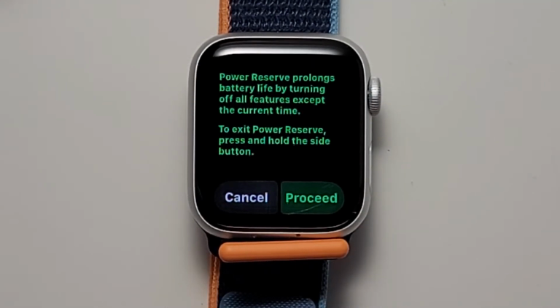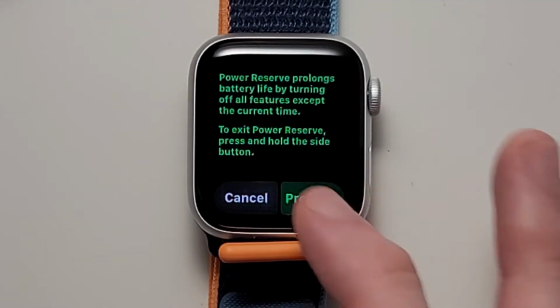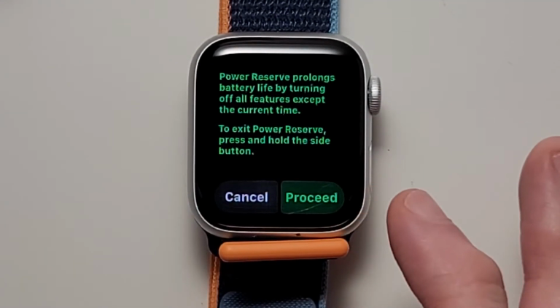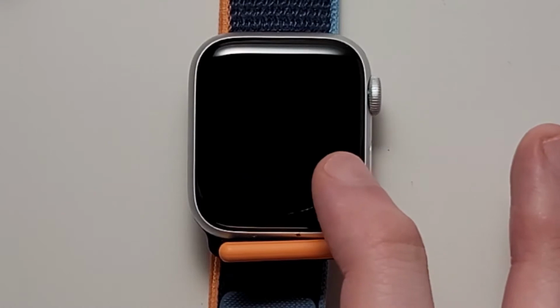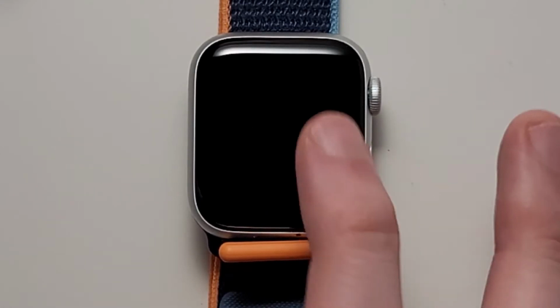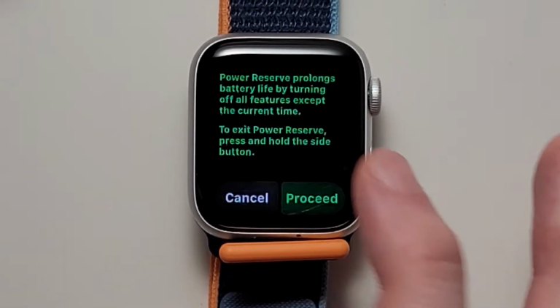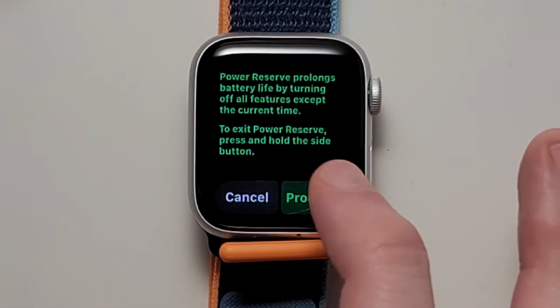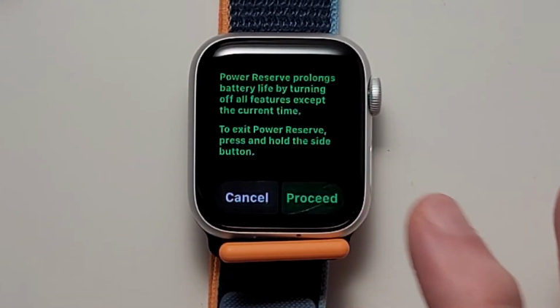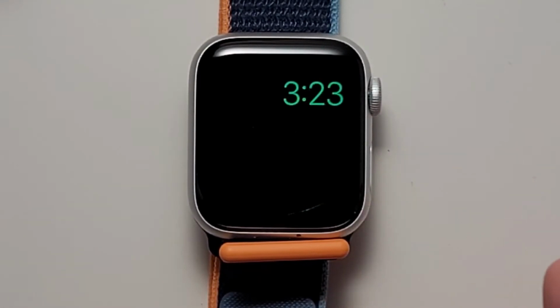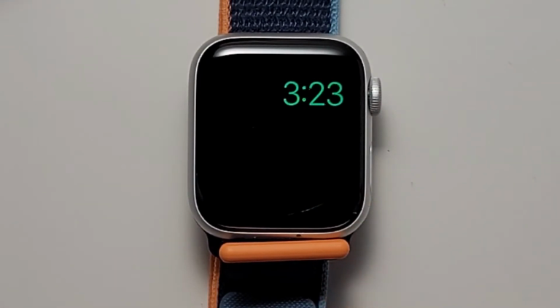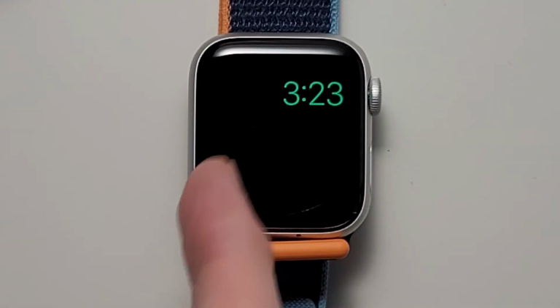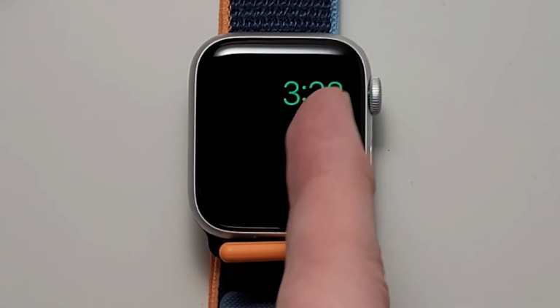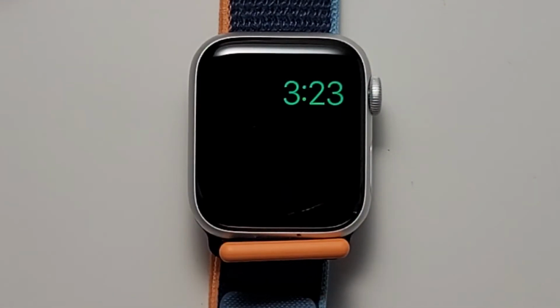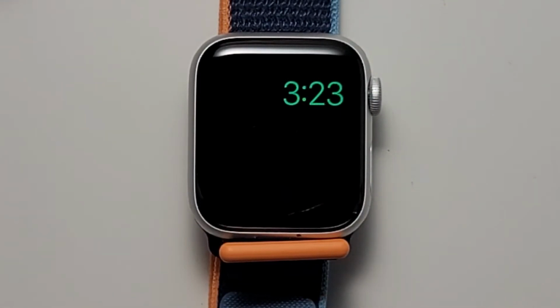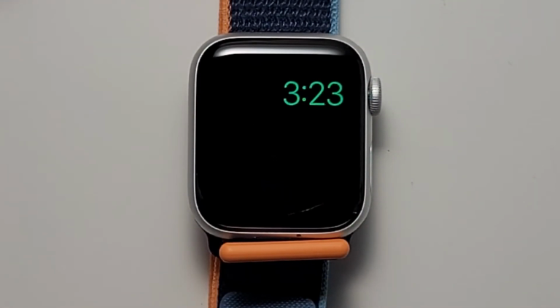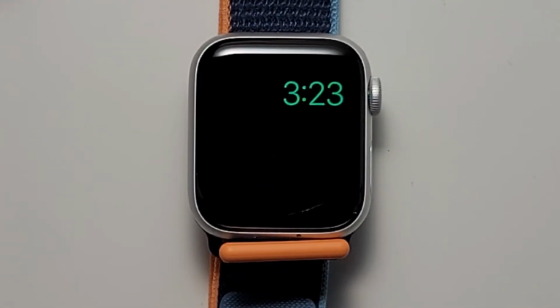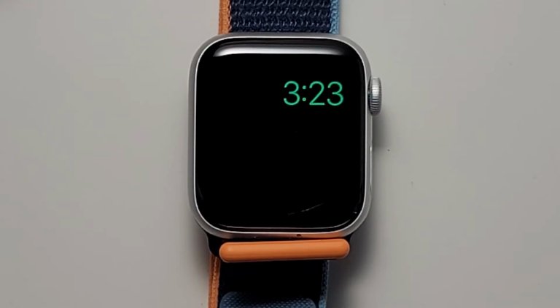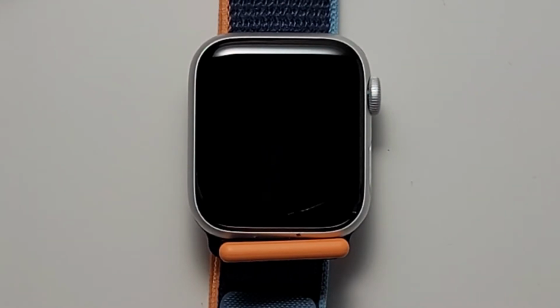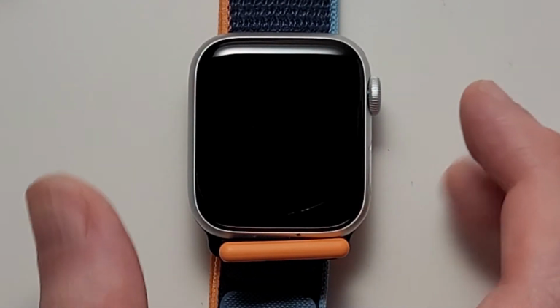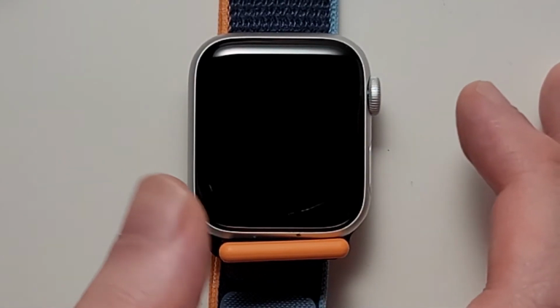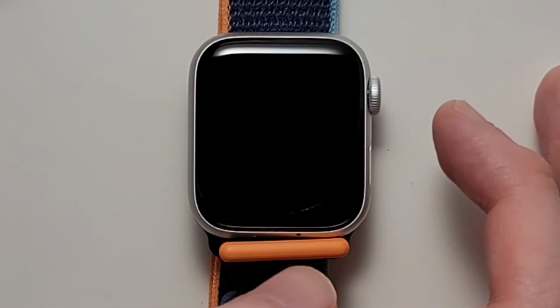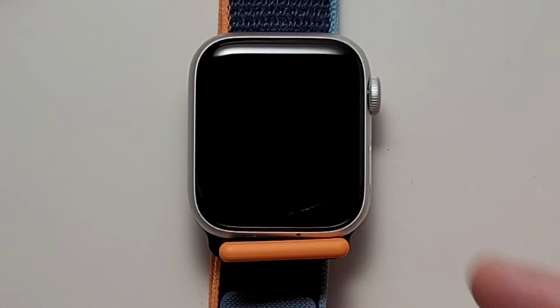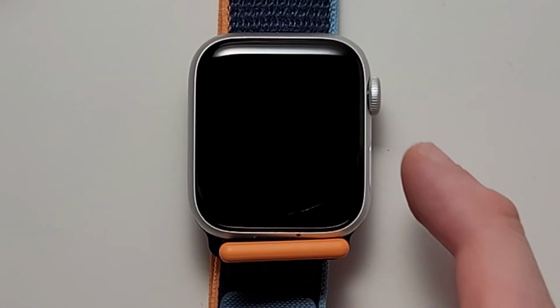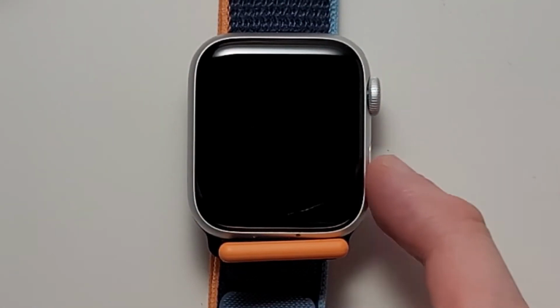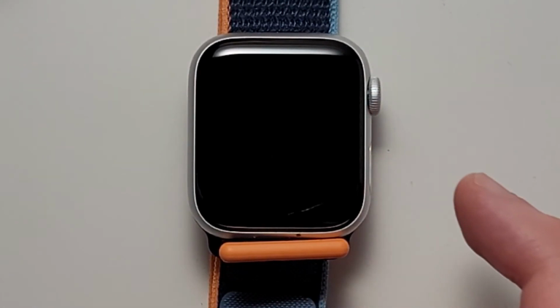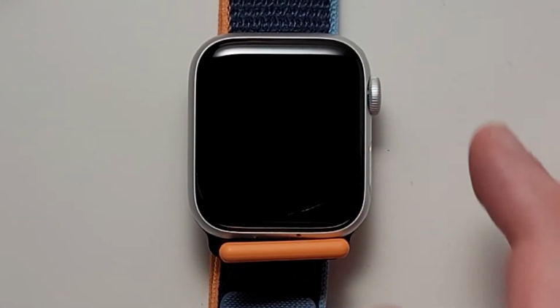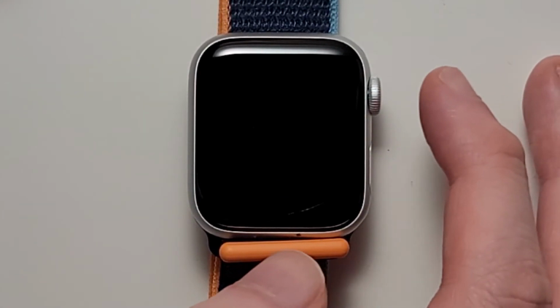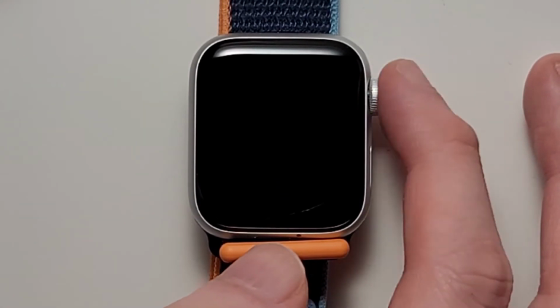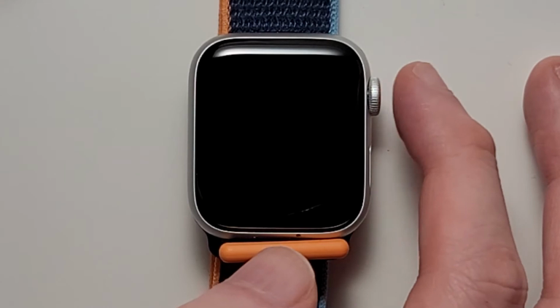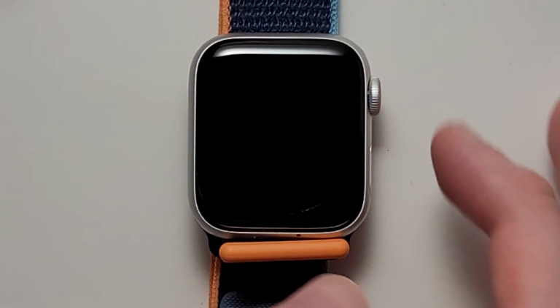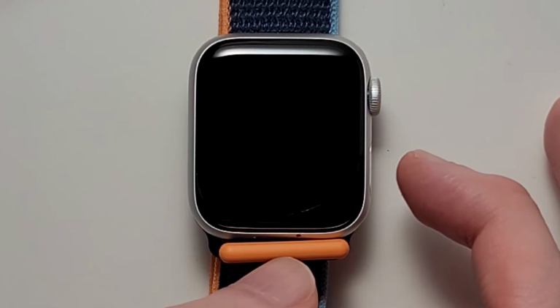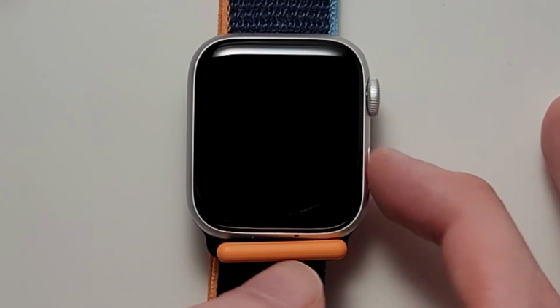Okay, so let's press on proceed. So we have the time right here. Now to turn it off, you're just going to hold down on the side button — not the crown, the side.